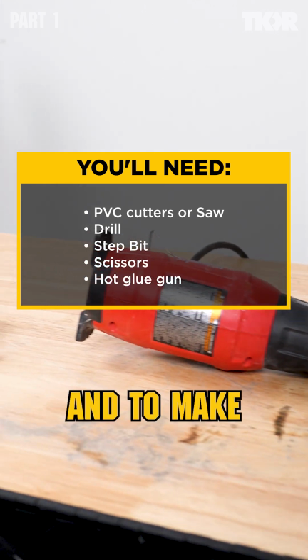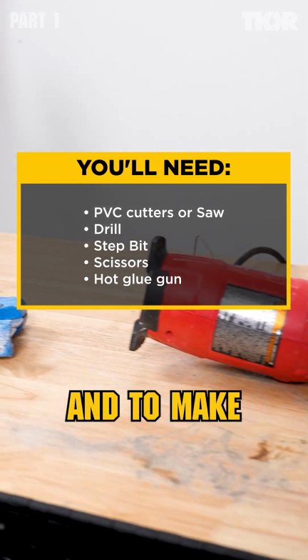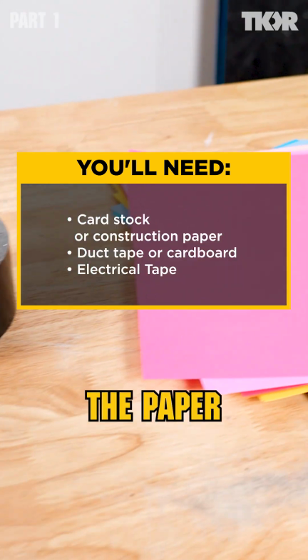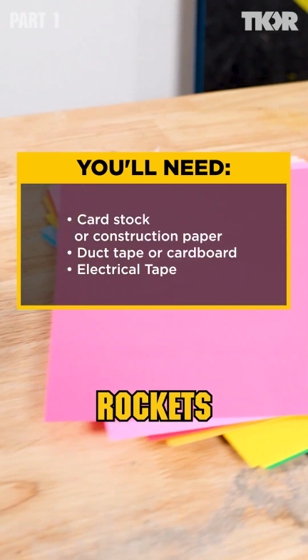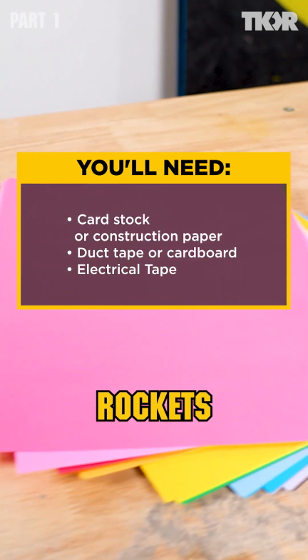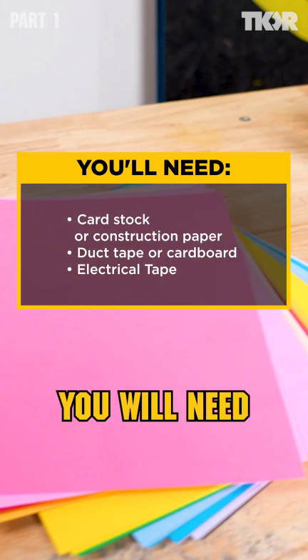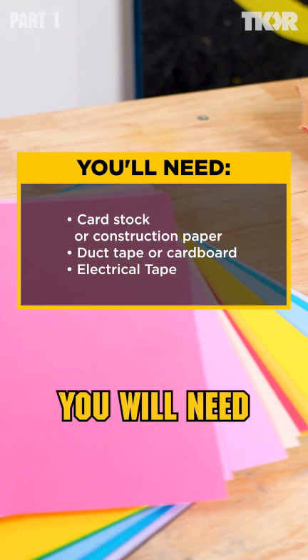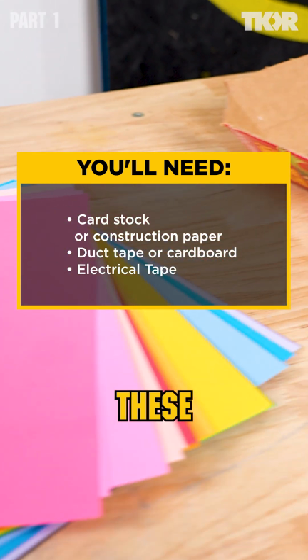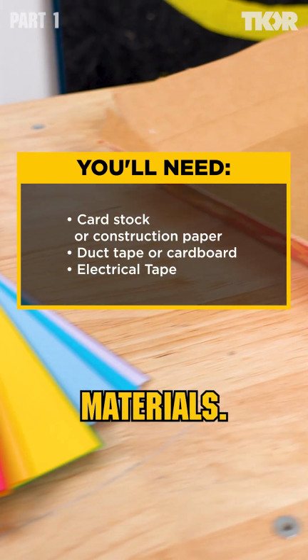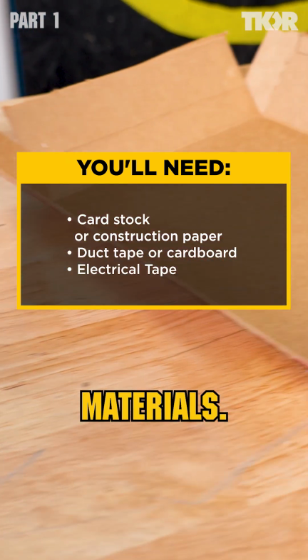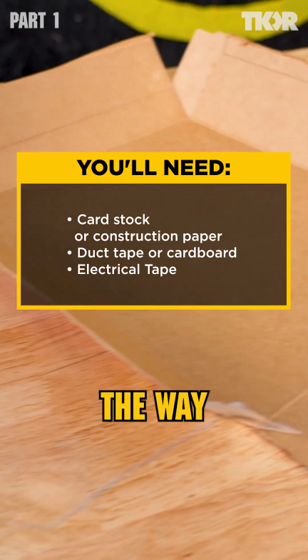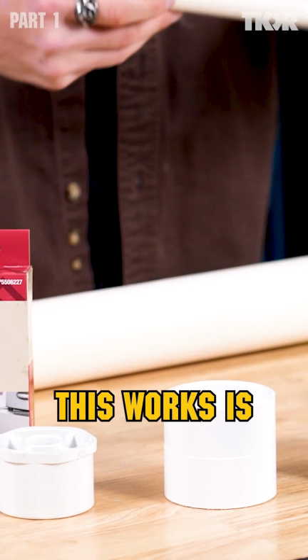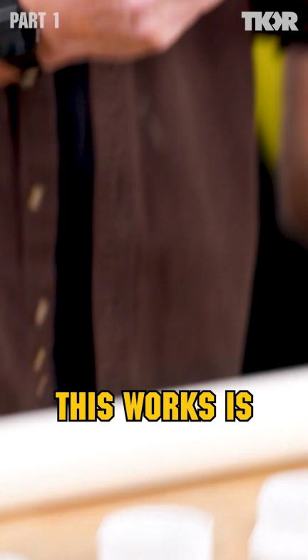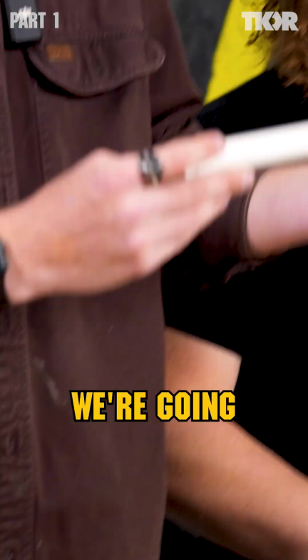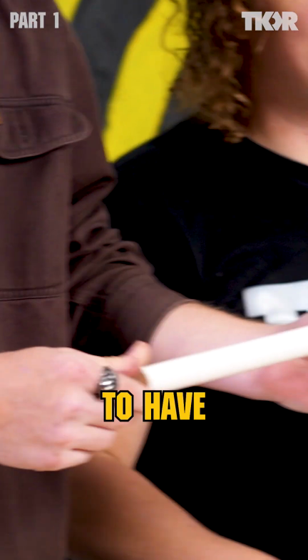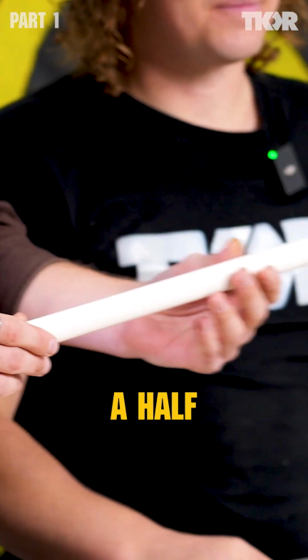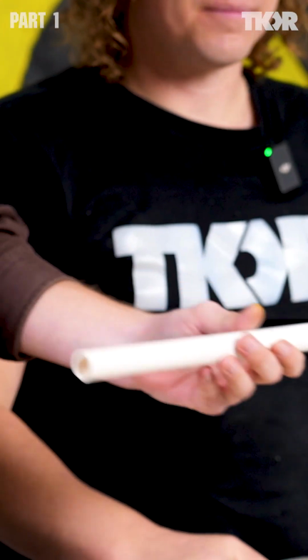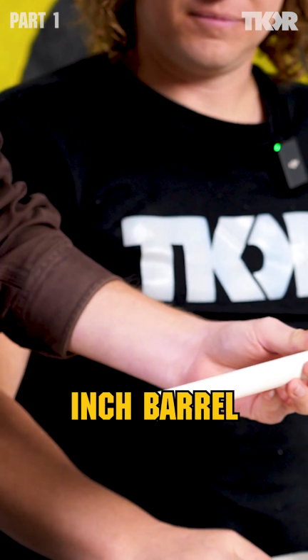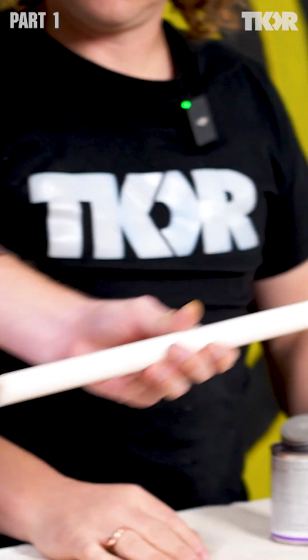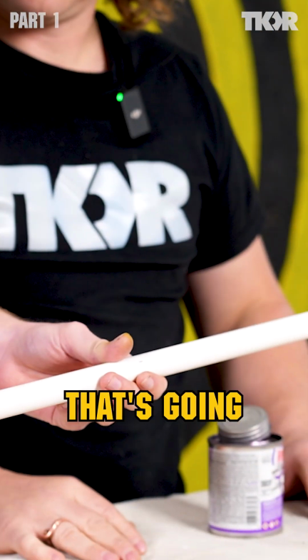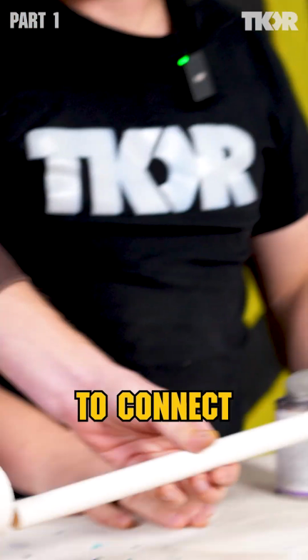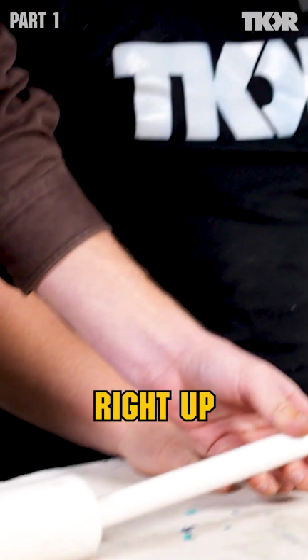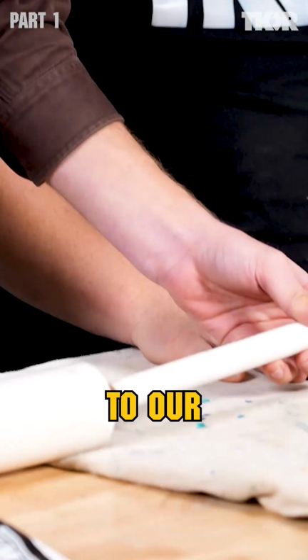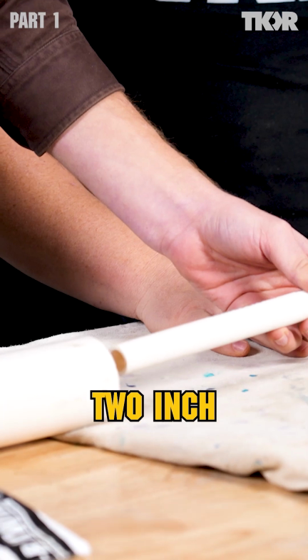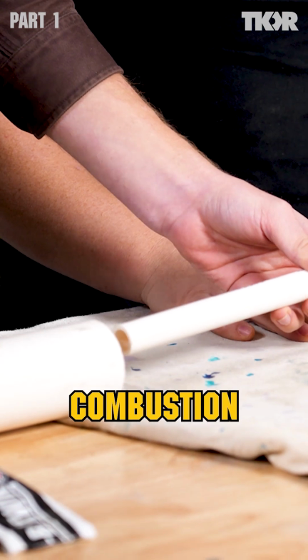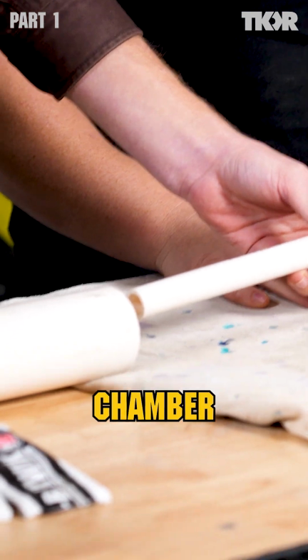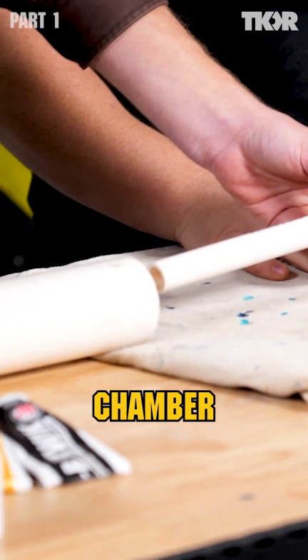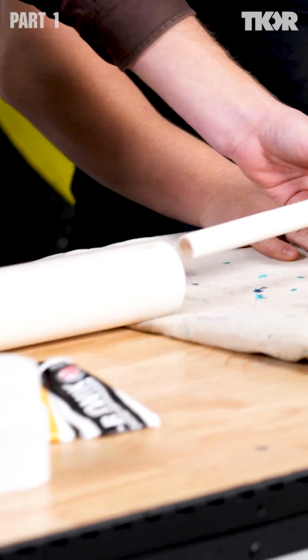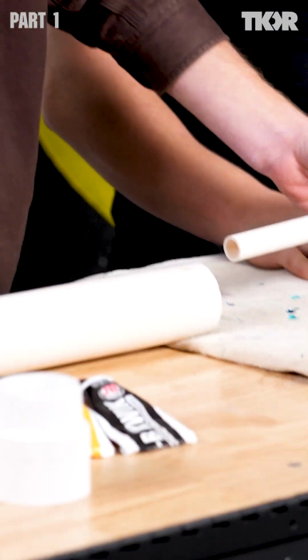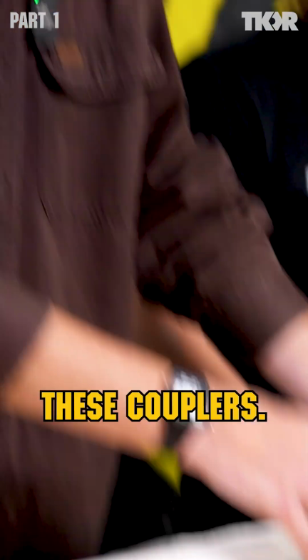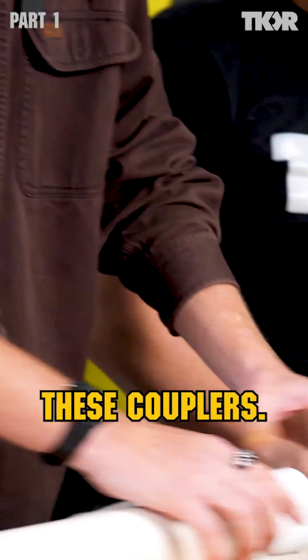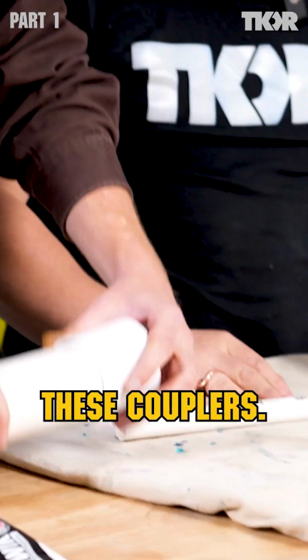To make the paper rockets you will need these materials. The way this works is we're going to have a half-inch barrel that's going to connect right up to our two-inch combustion chamber with these couplers.